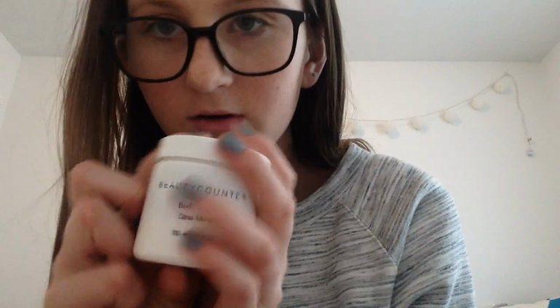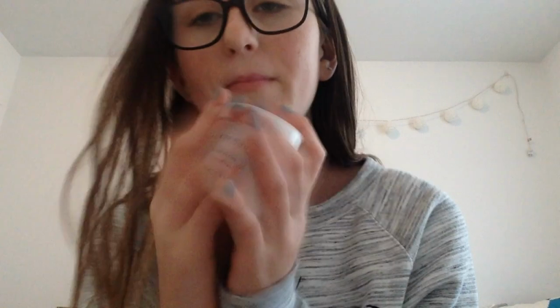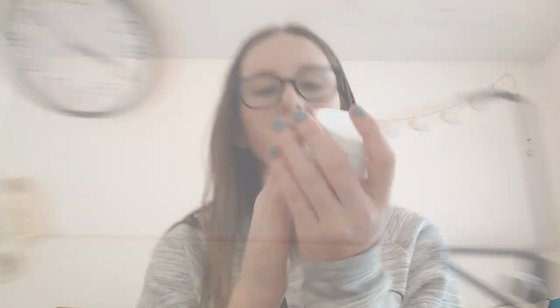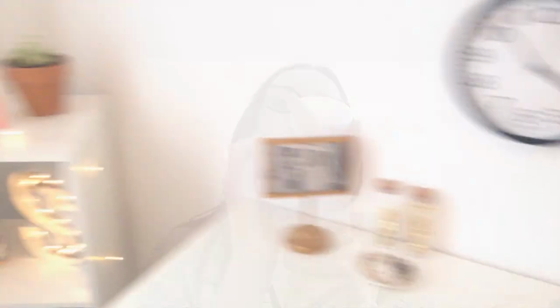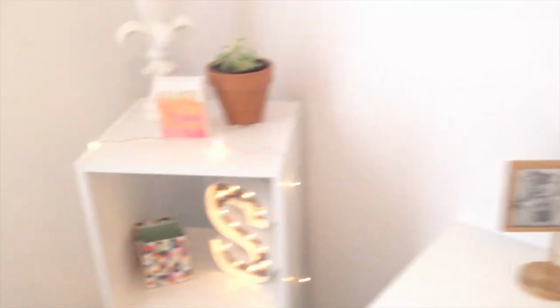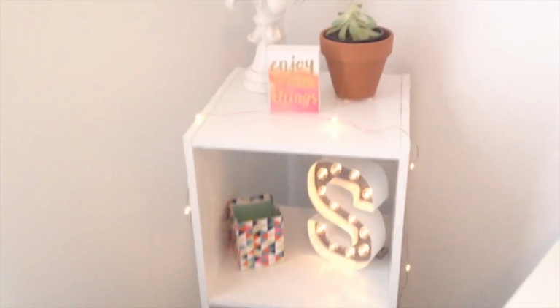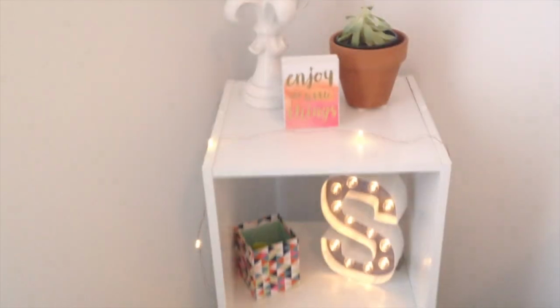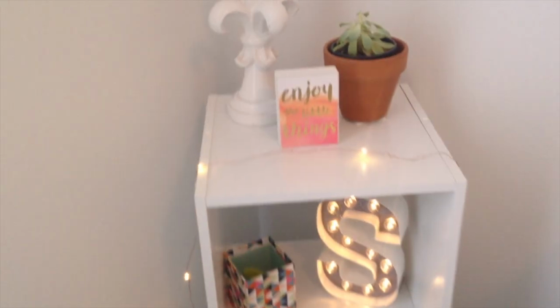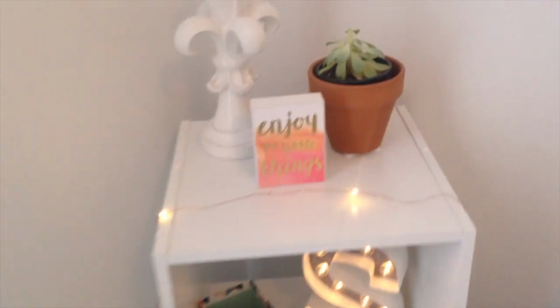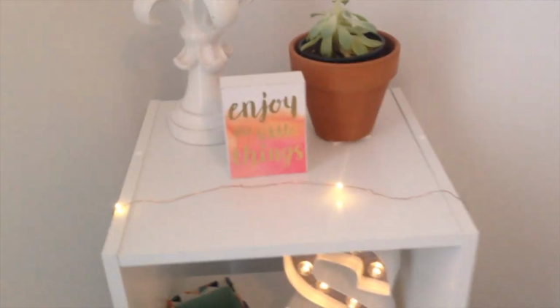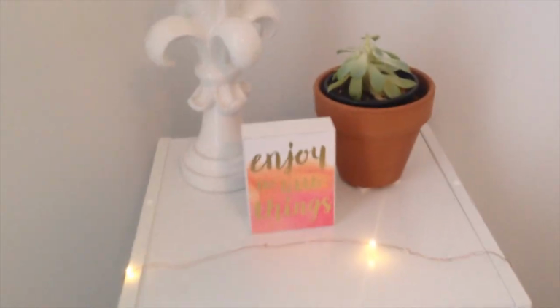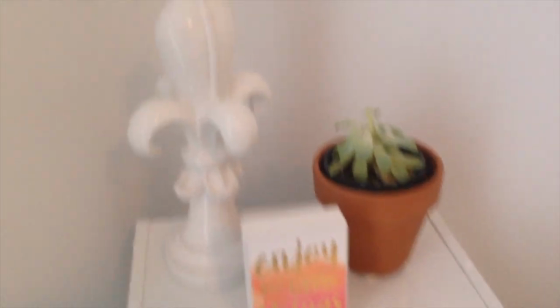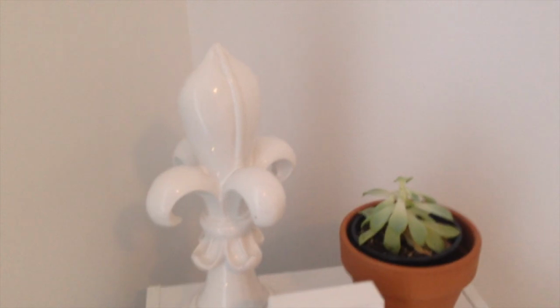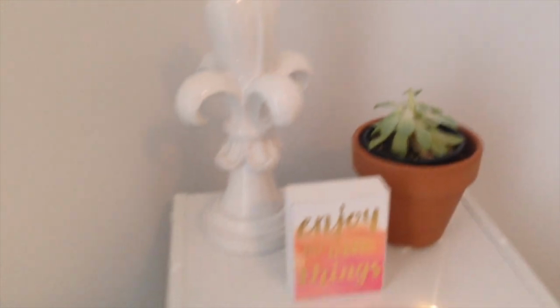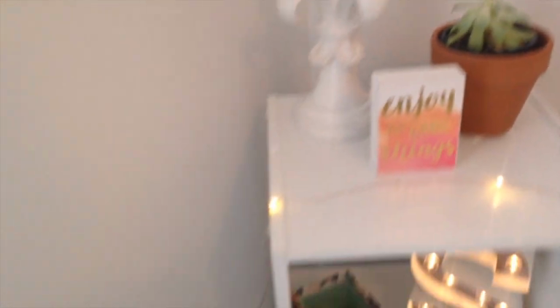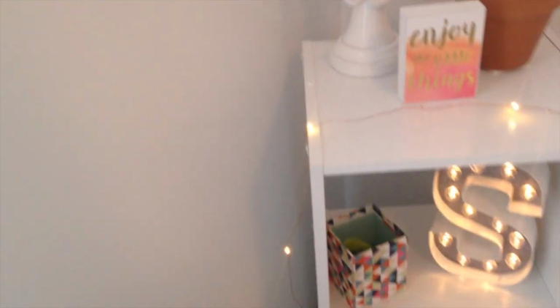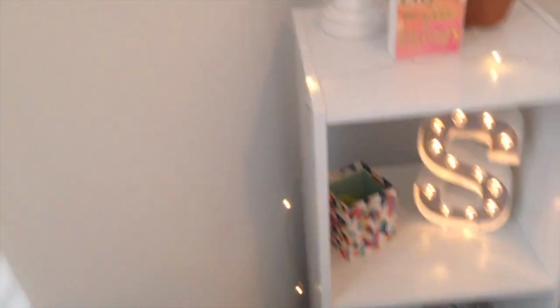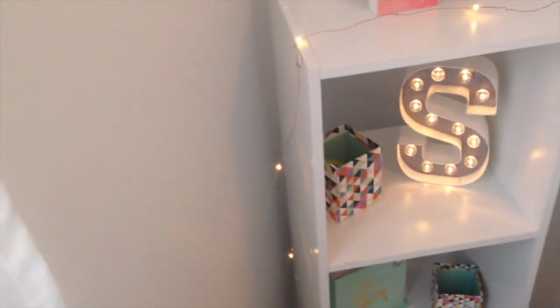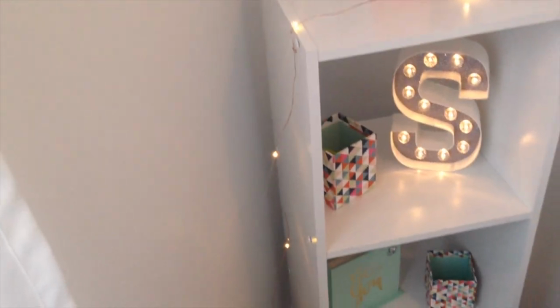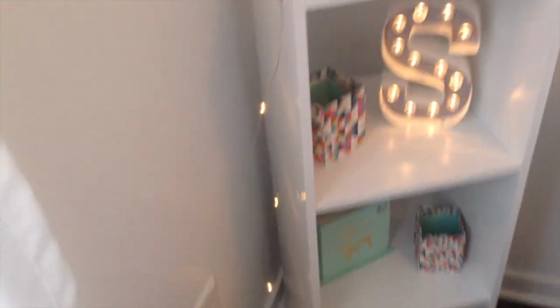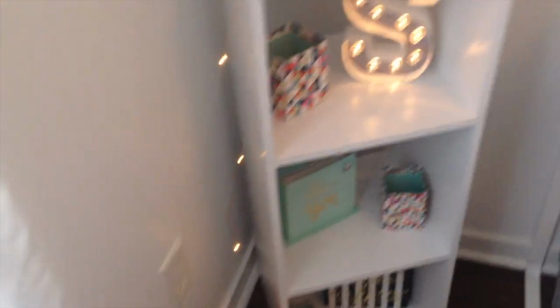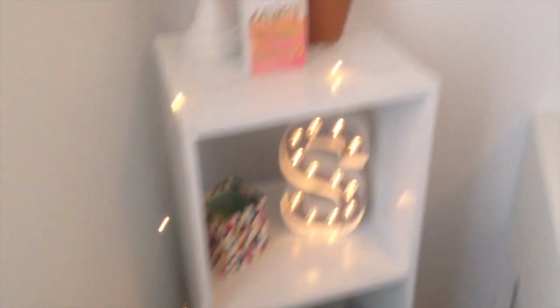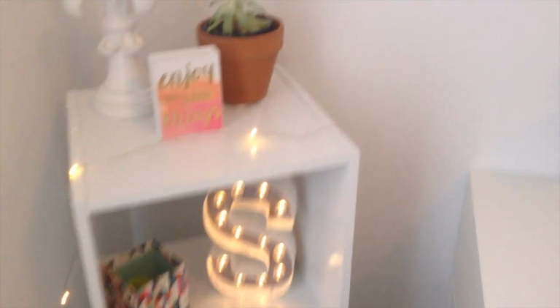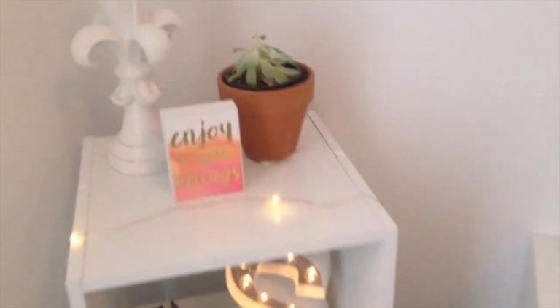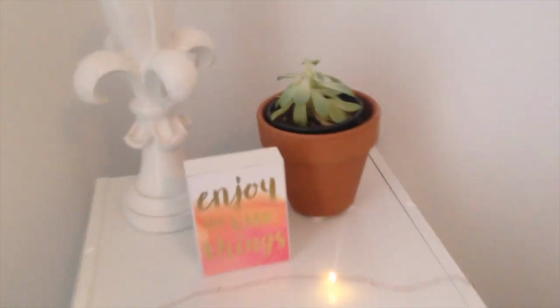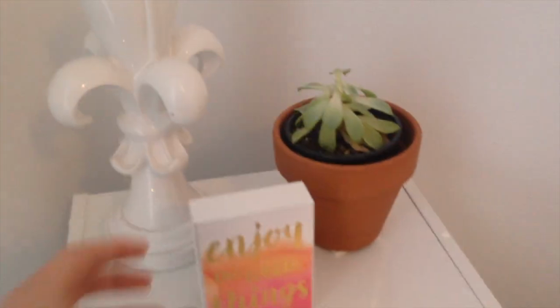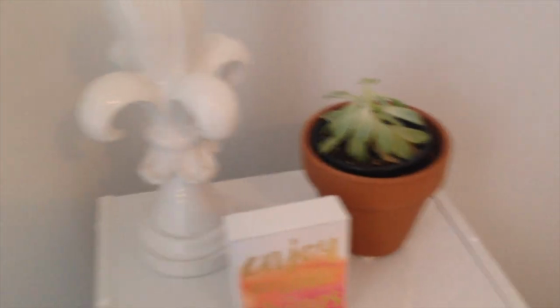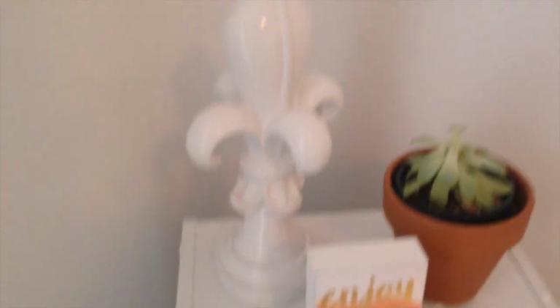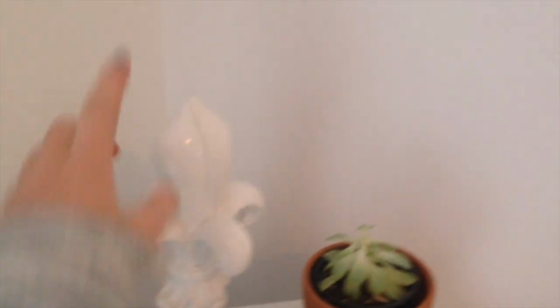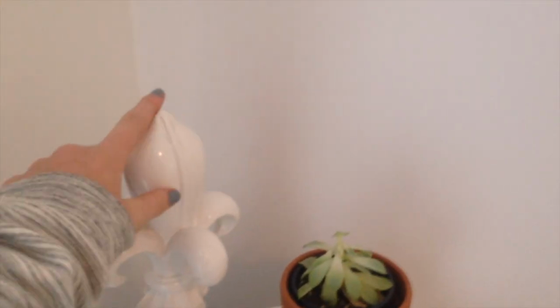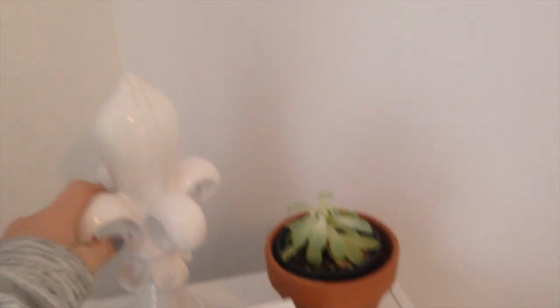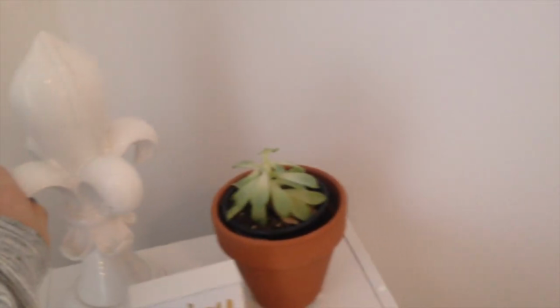Next I have some little containers with random stuff and my favorite beauty counter body butter. Over here right next to my desk I have cute little fairy lights from Target that go around it.